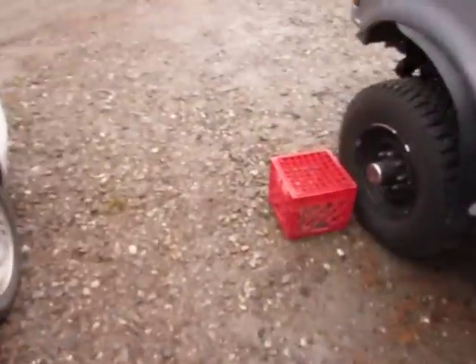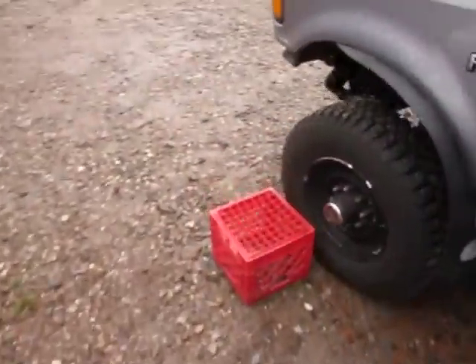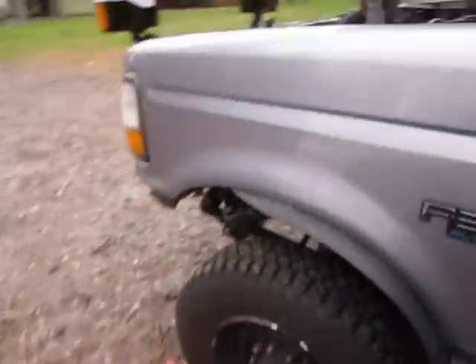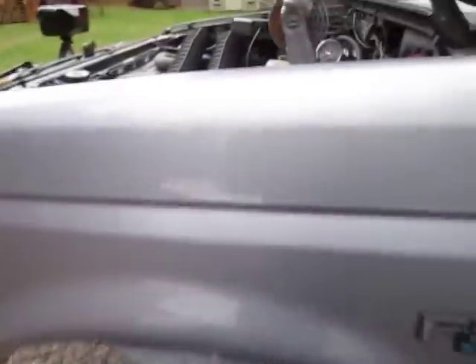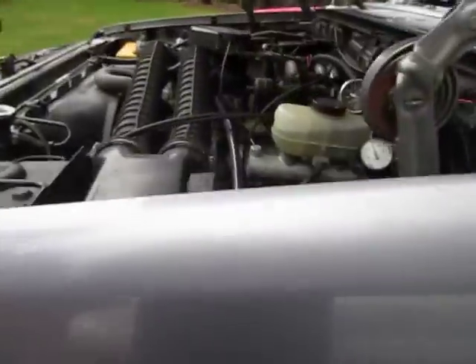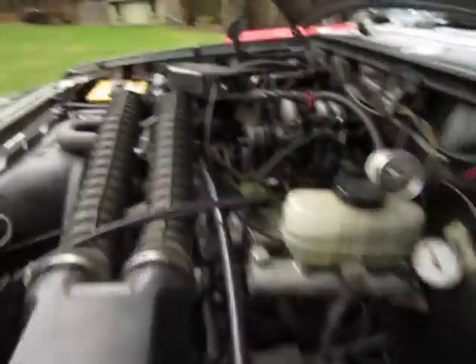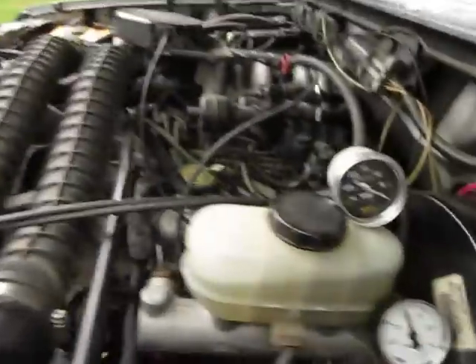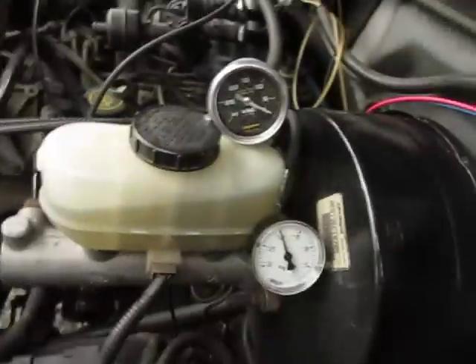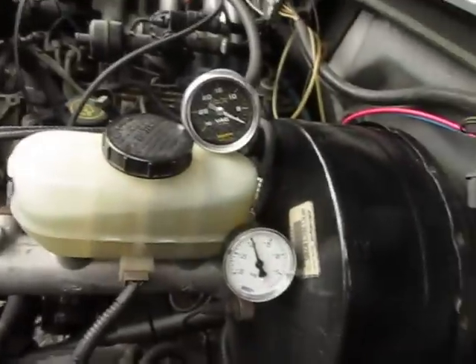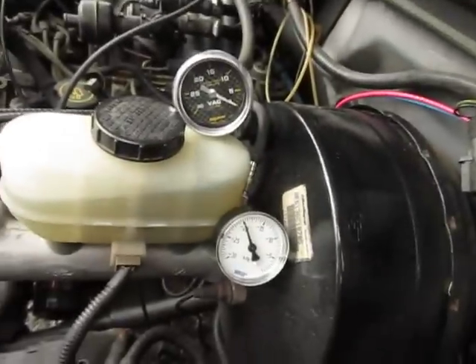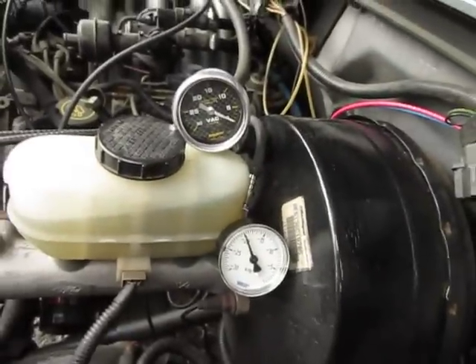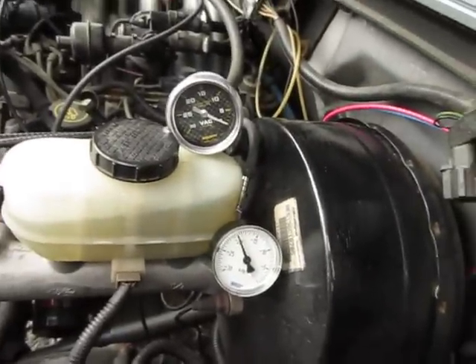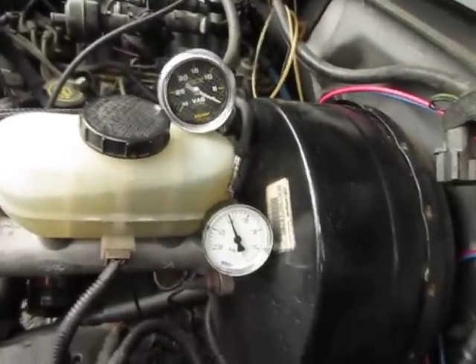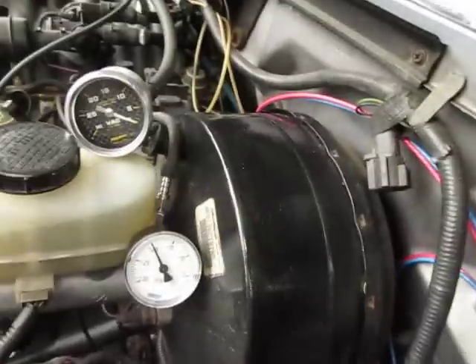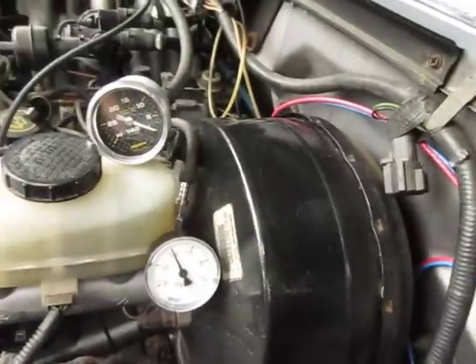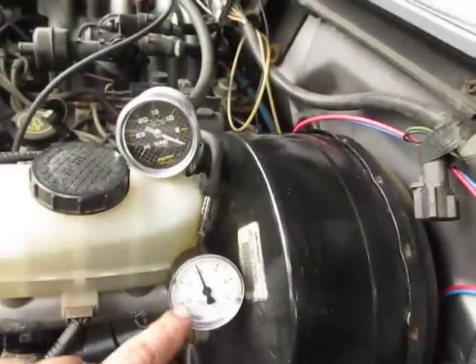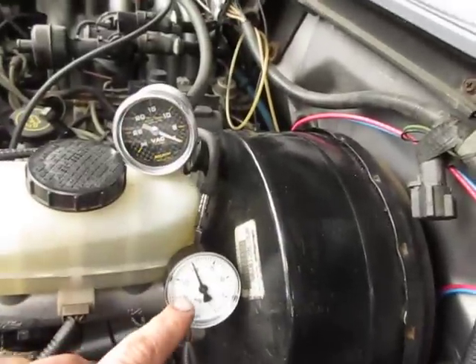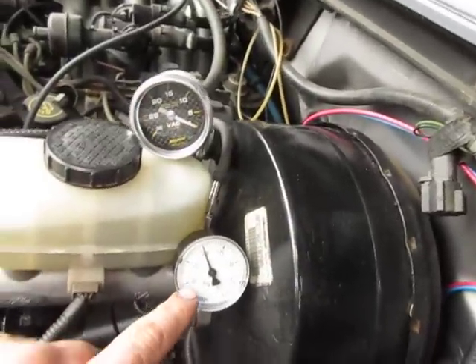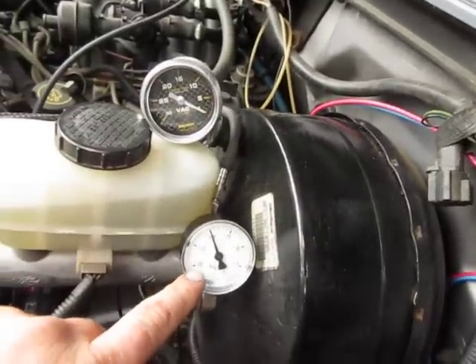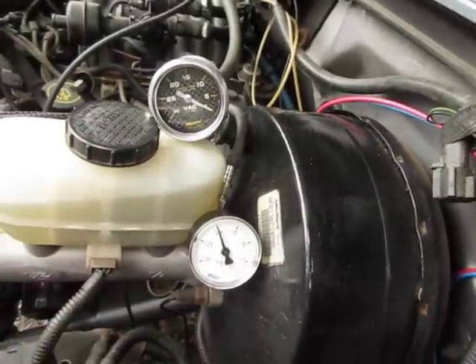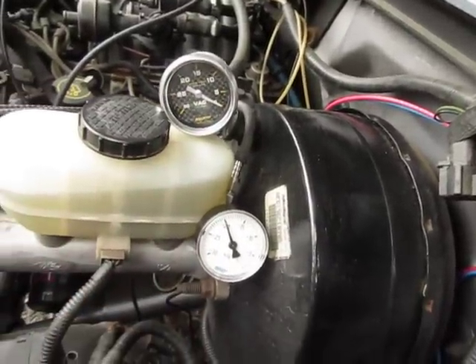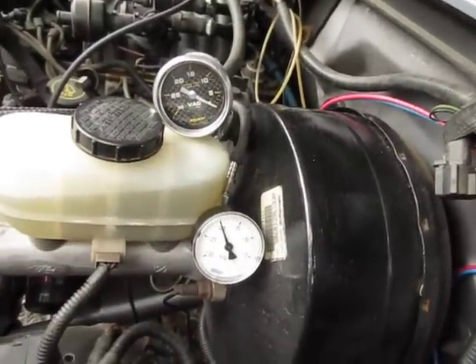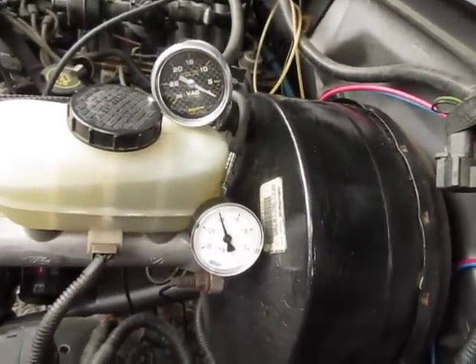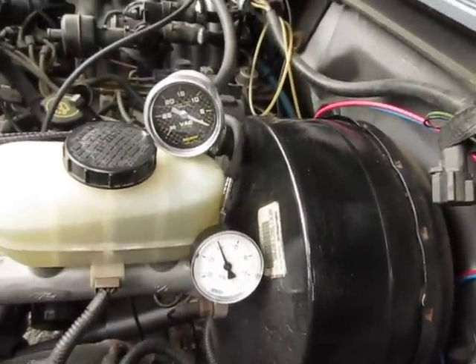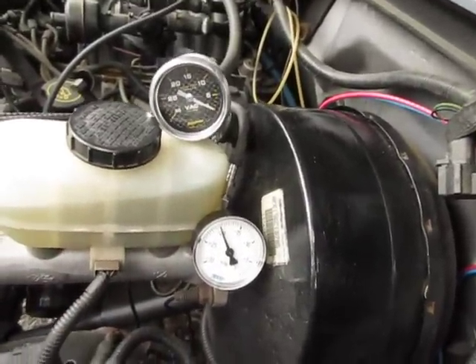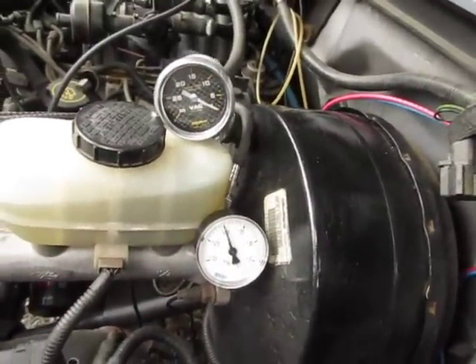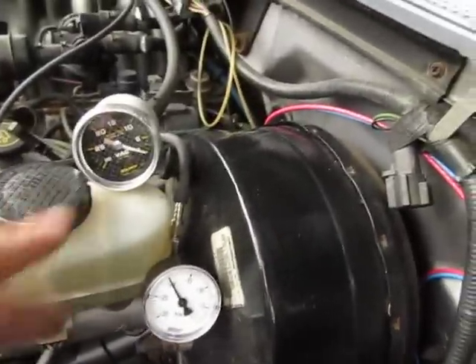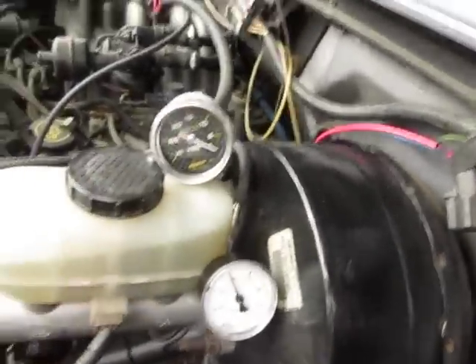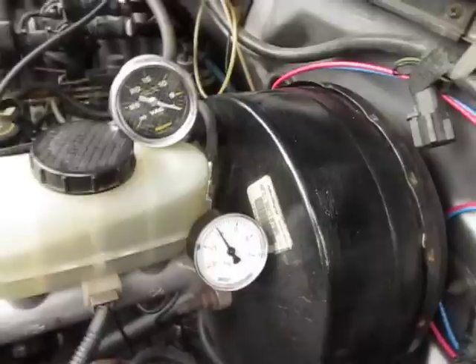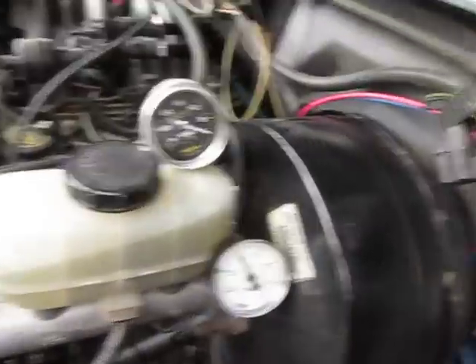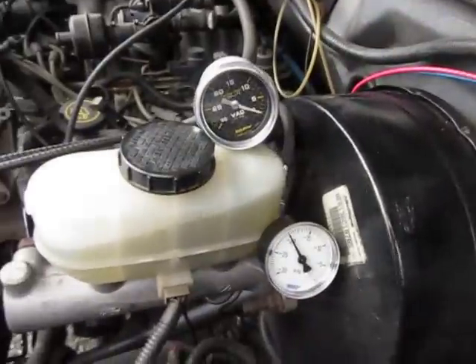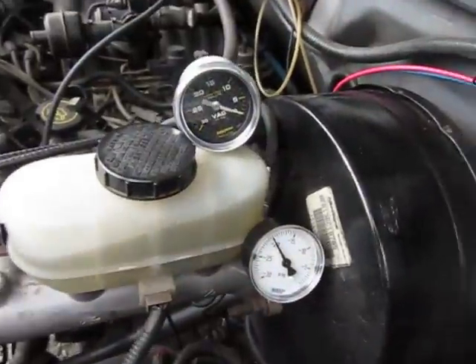Engine running. You can see that this gauge down here is pulling about 20 inches of vacuum, right where it should be at idle. The auto-meter reading is still at zero.